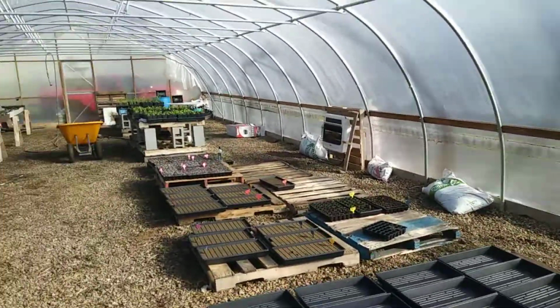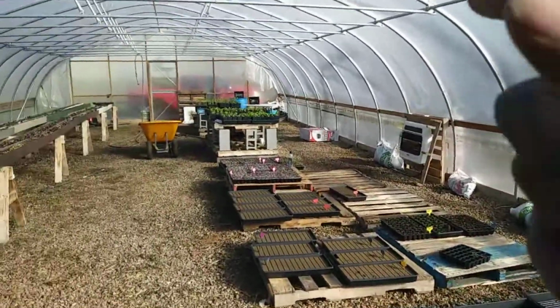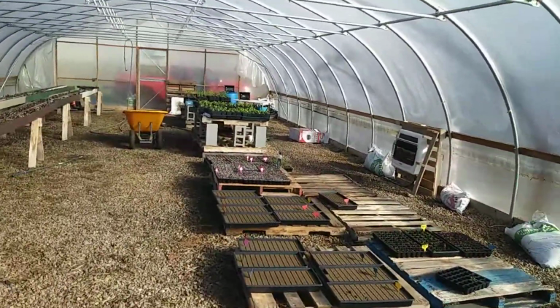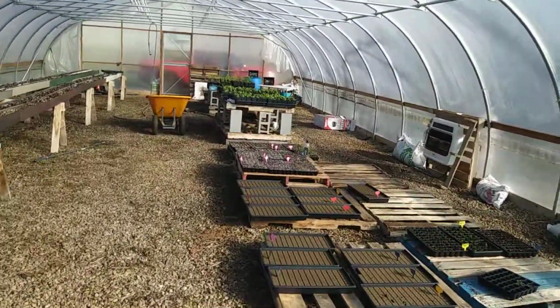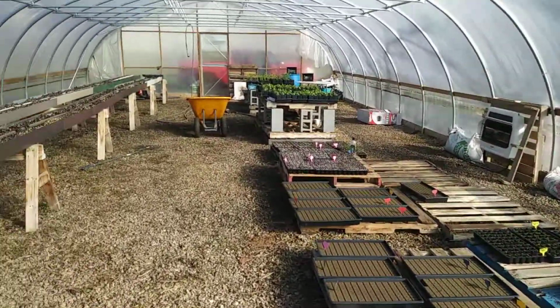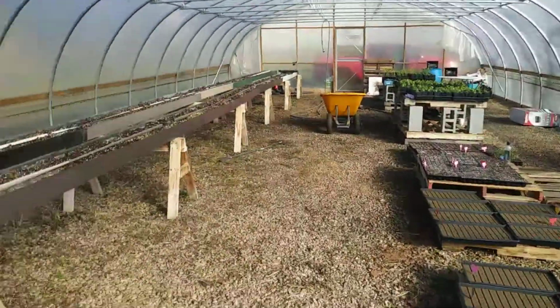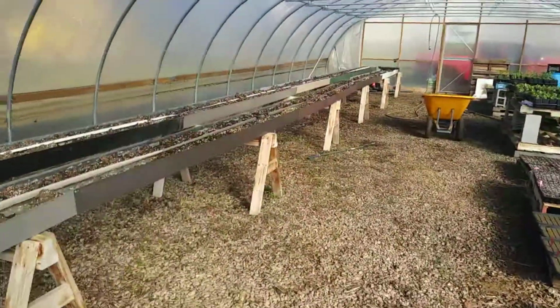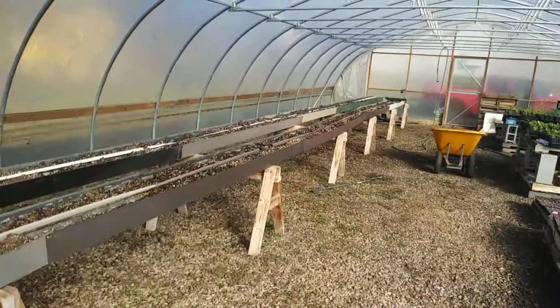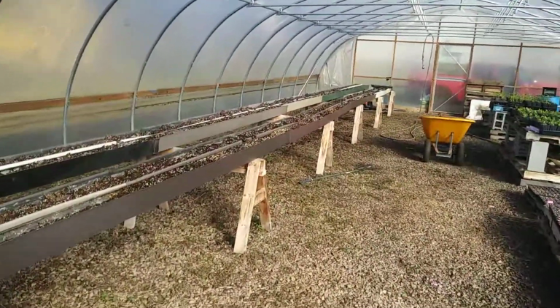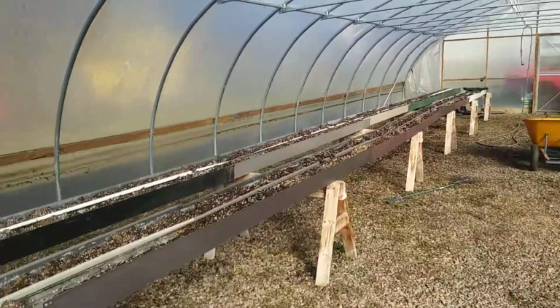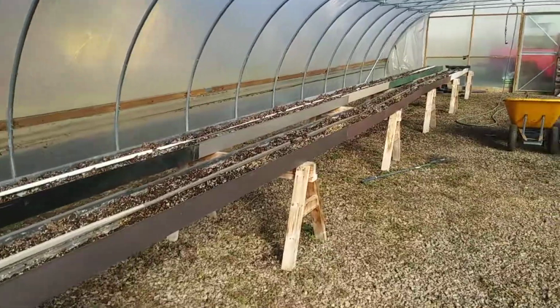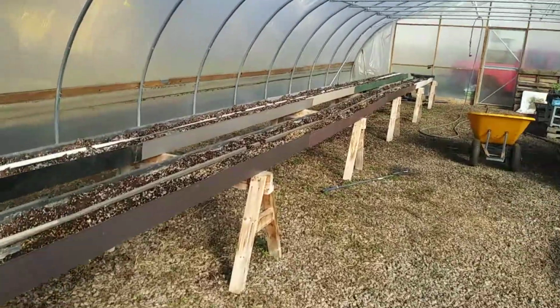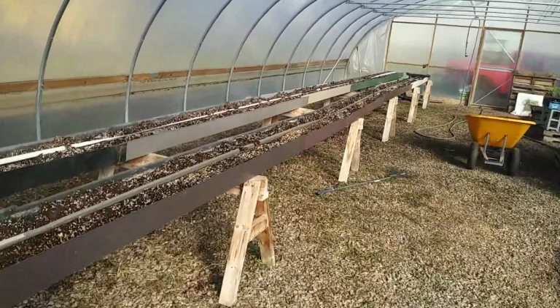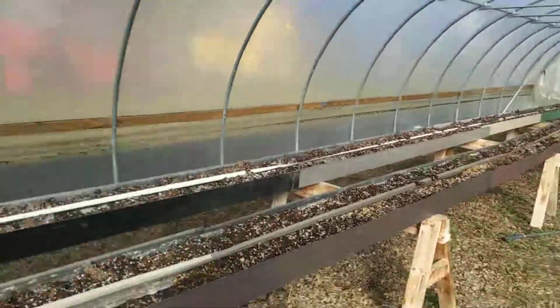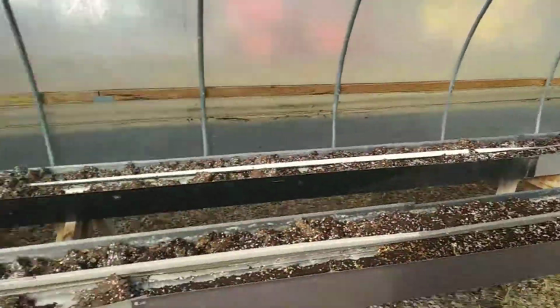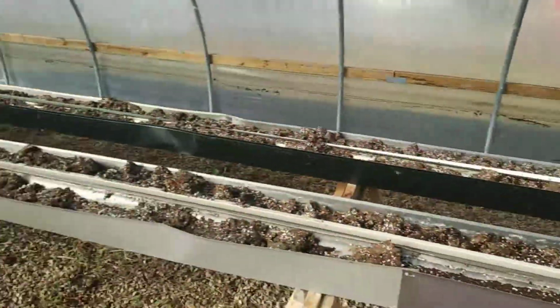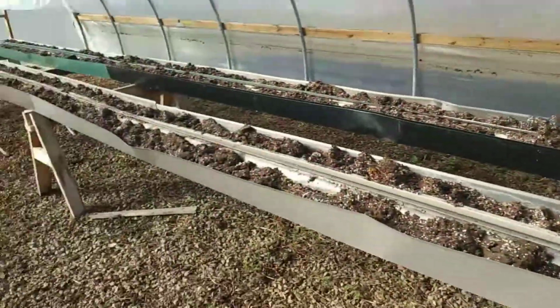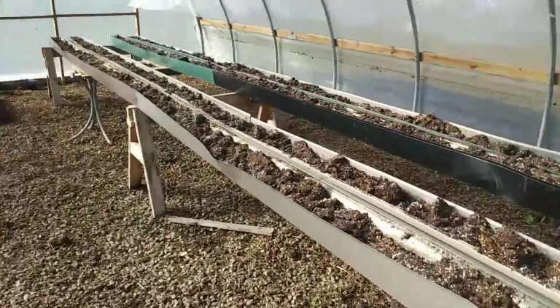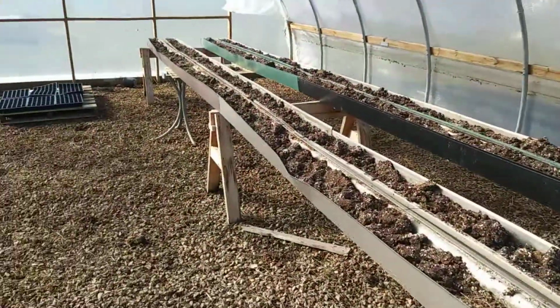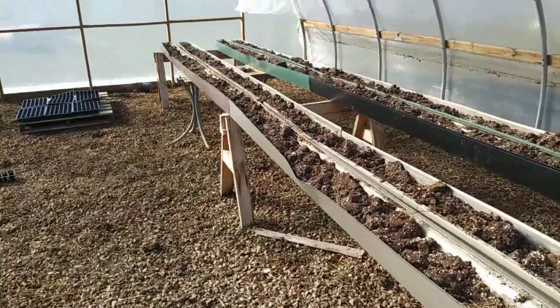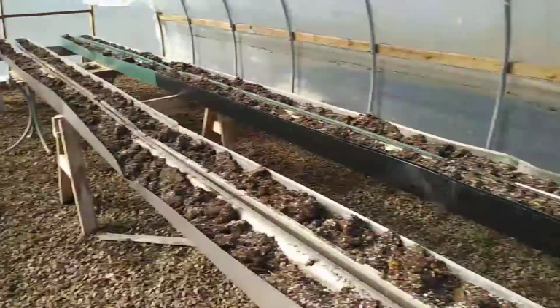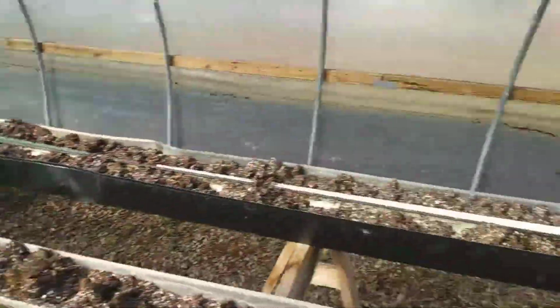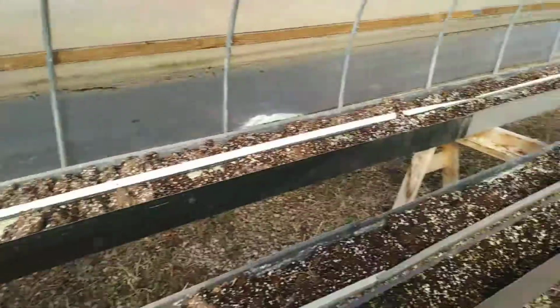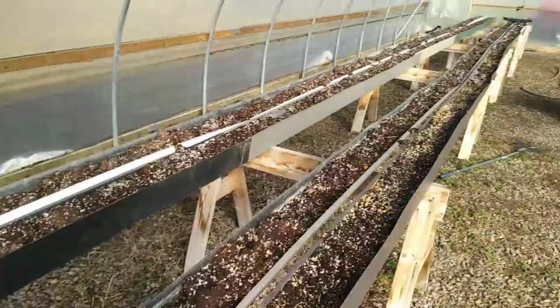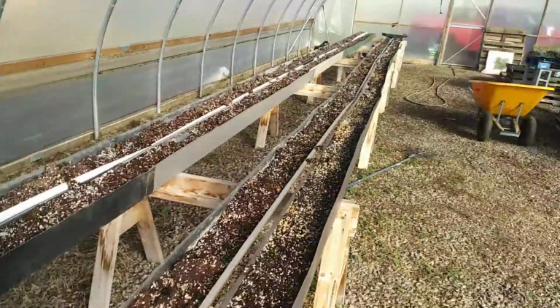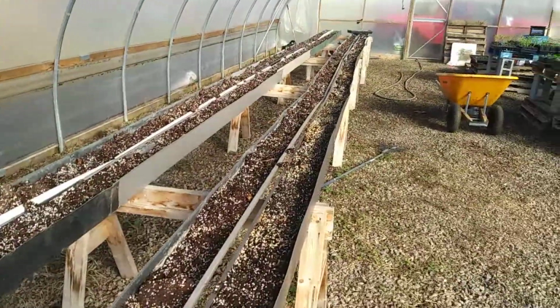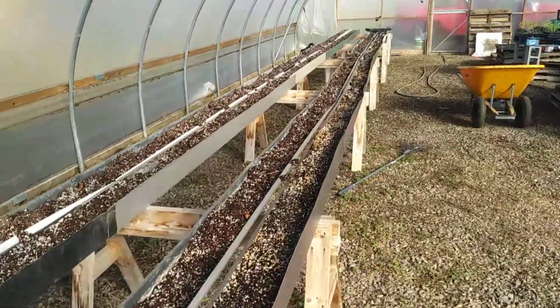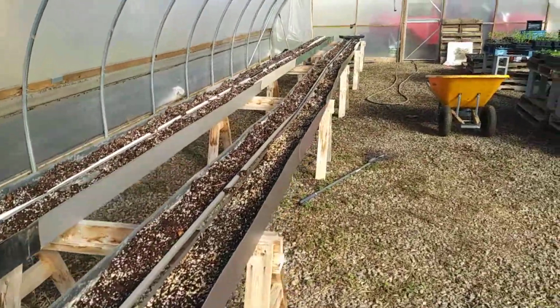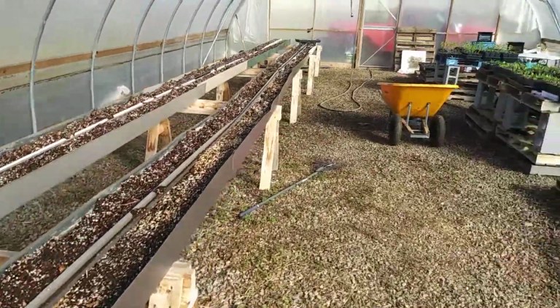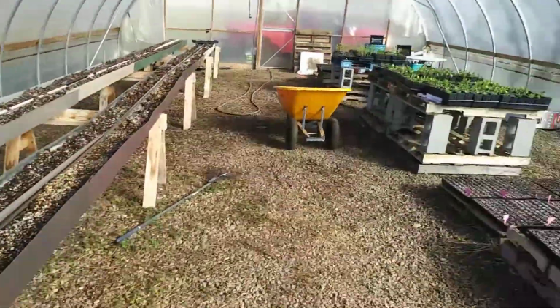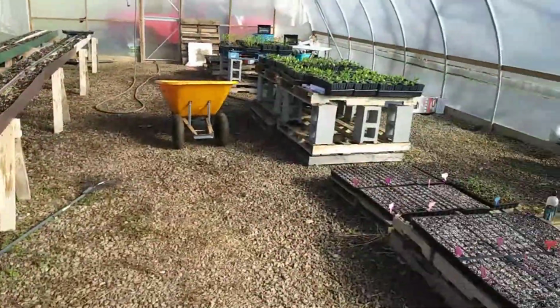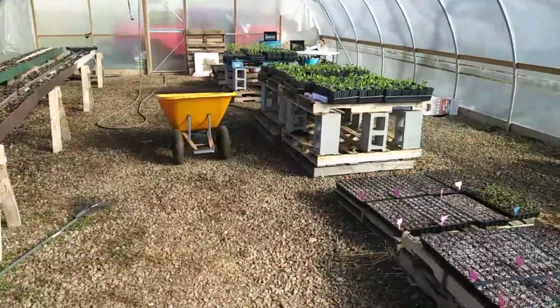We ended up shaking it off, keeping everything warm with our propane tank over here, and we got a few heaters in the front. Now we're about to come over here and put in some lettuce in these gutters and some strawberries in these gutters in the next few weeks or maybe the next few days.